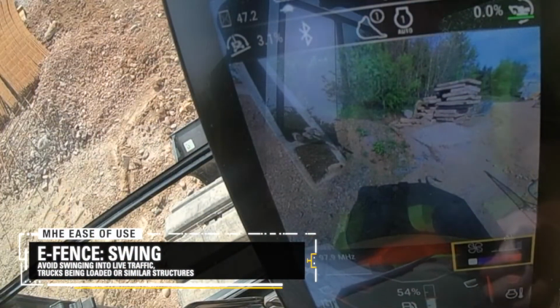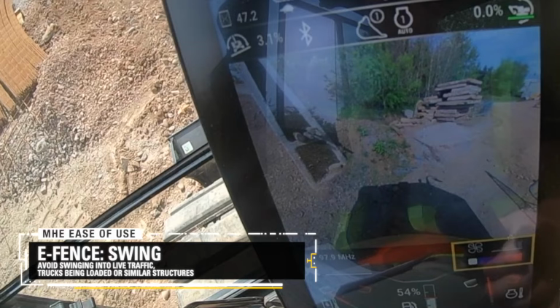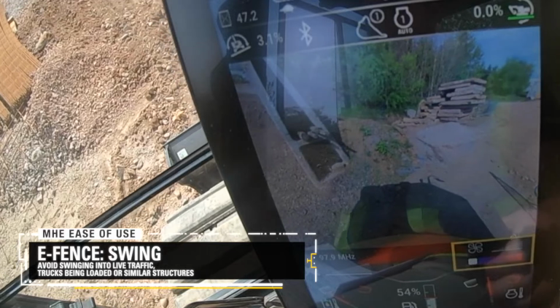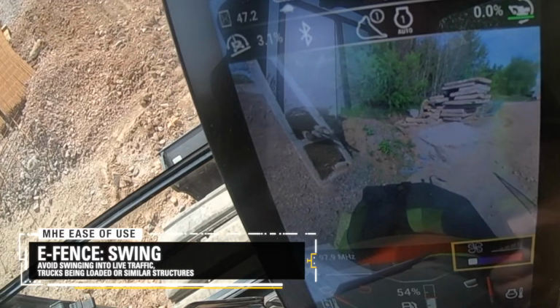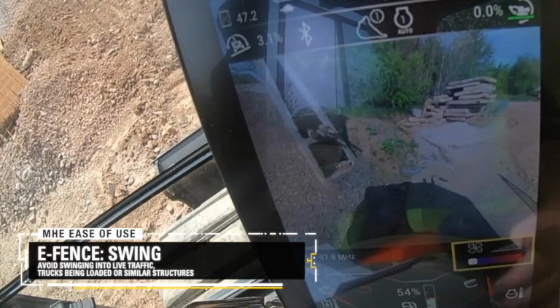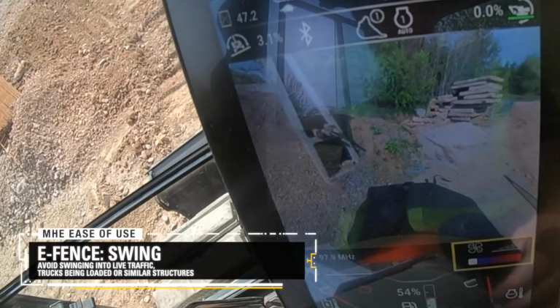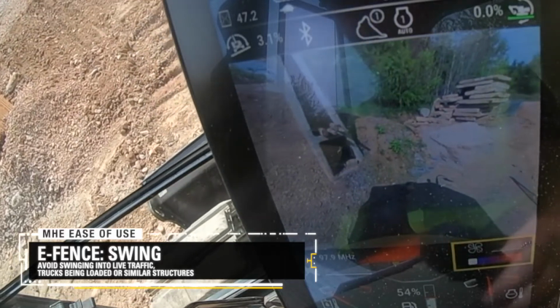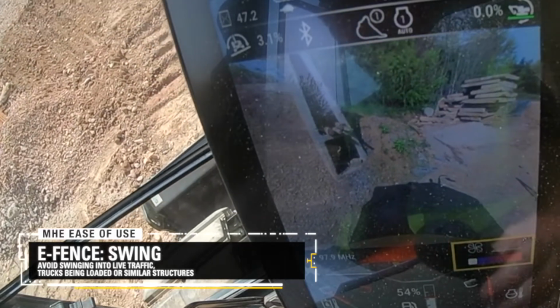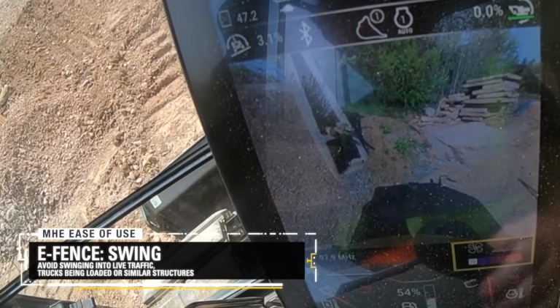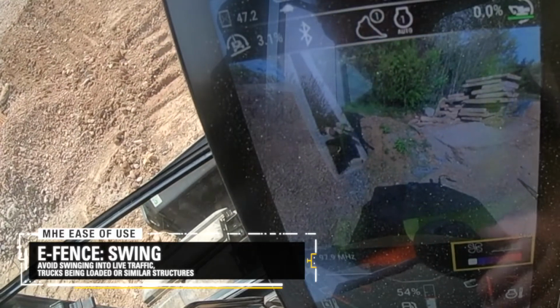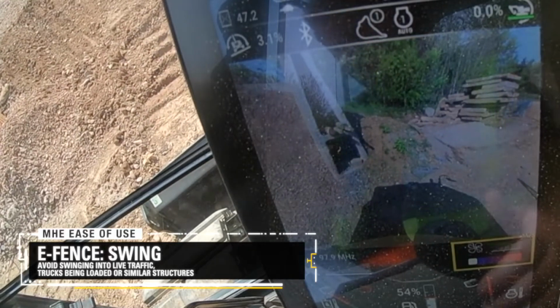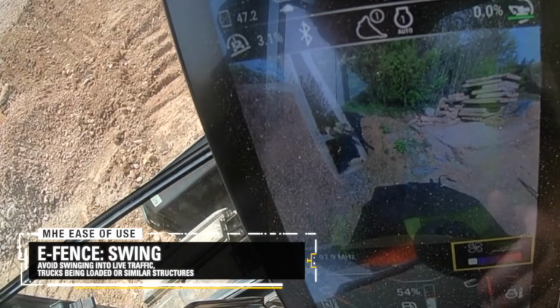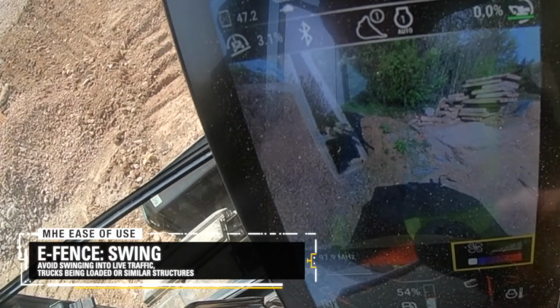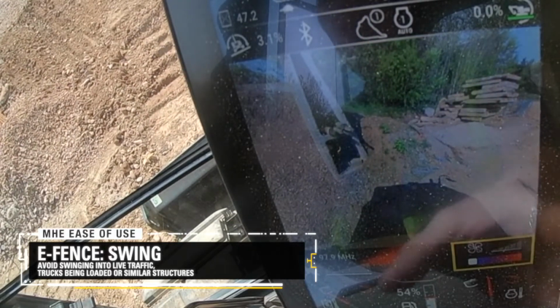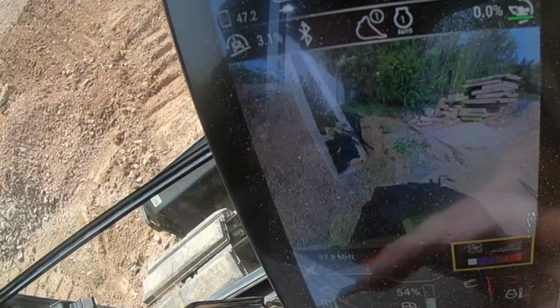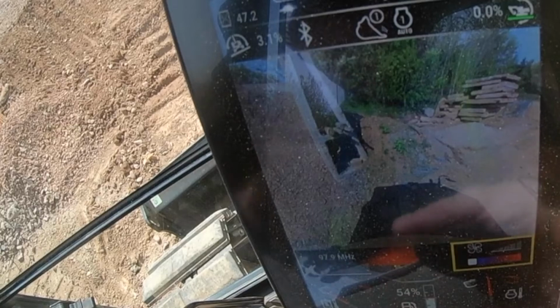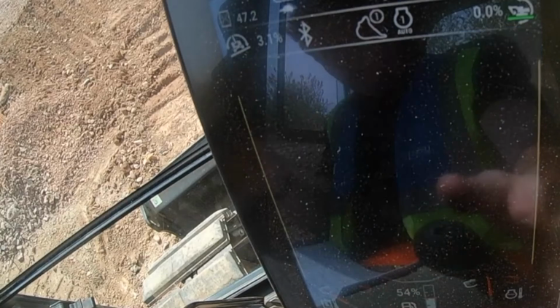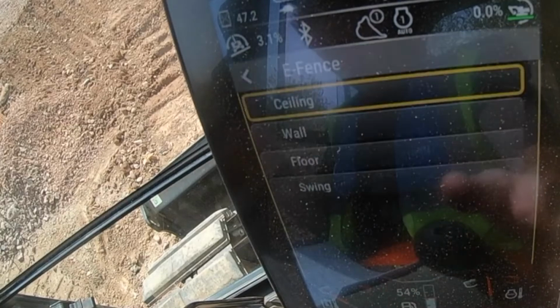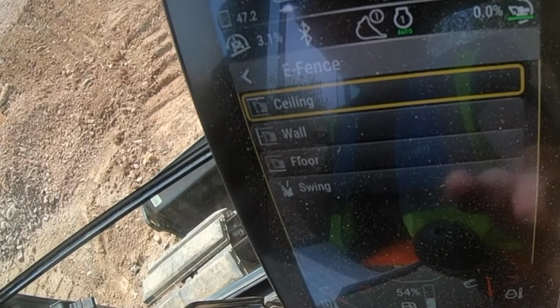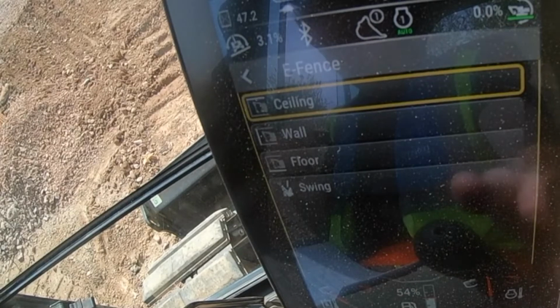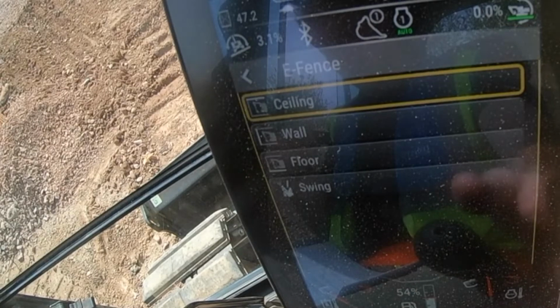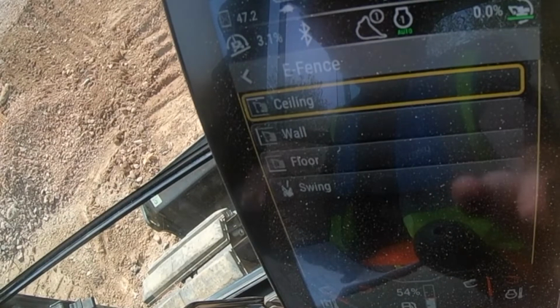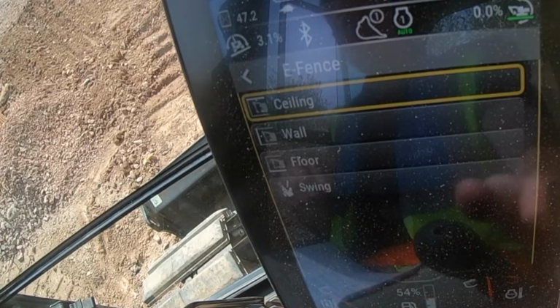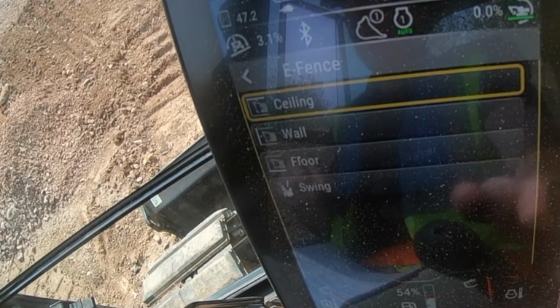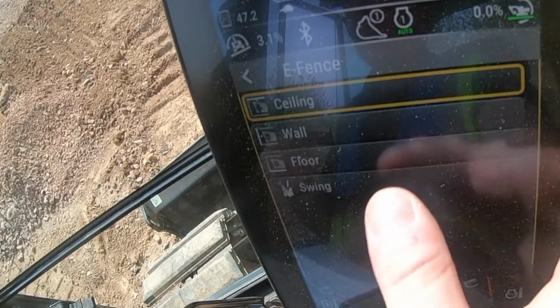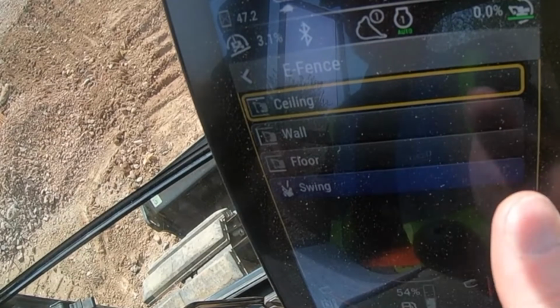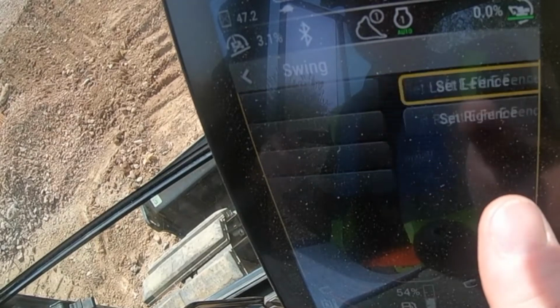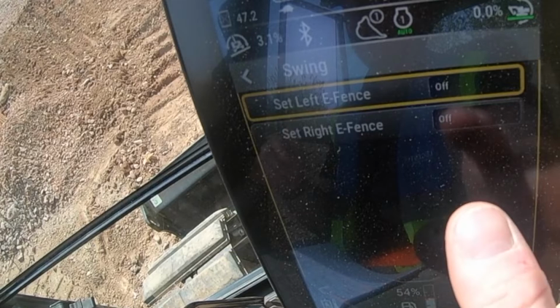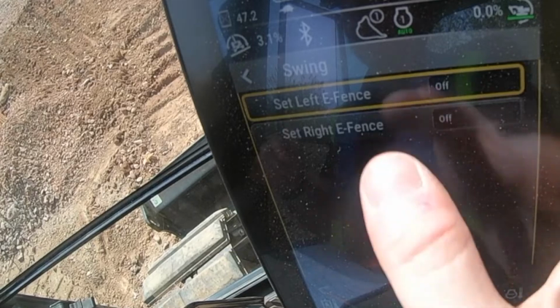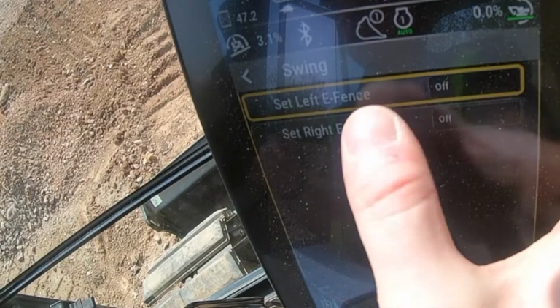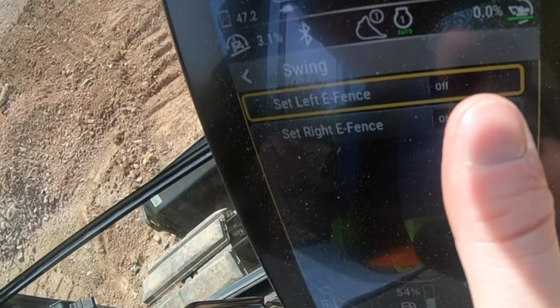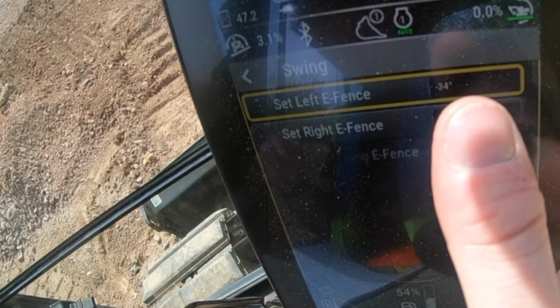E-Fence is controlled through our in-cab touchscreen display. All you have to do is position your bucket as far across as you want the machine to be able to swing, and click set.